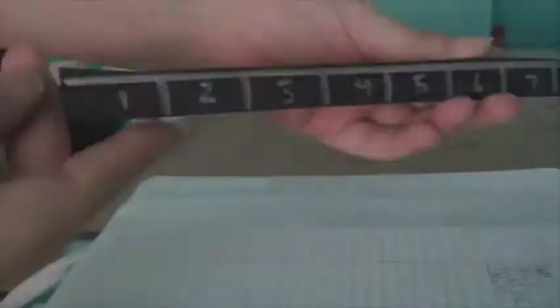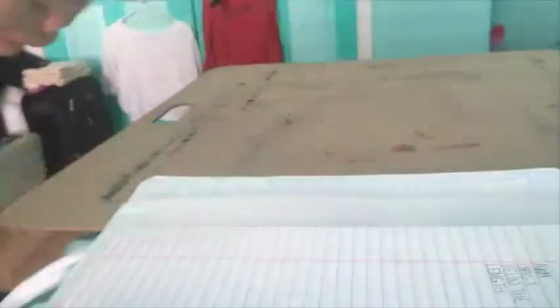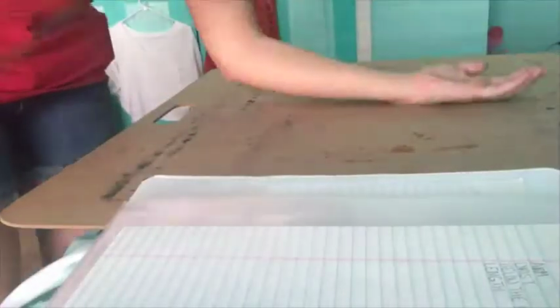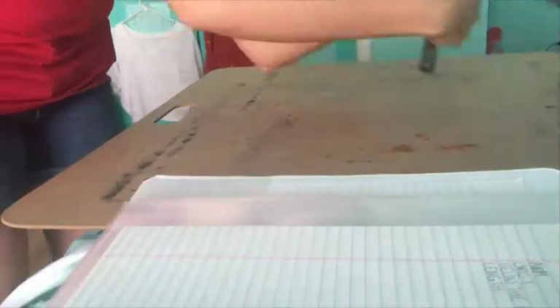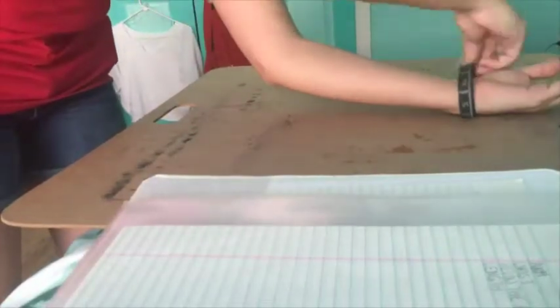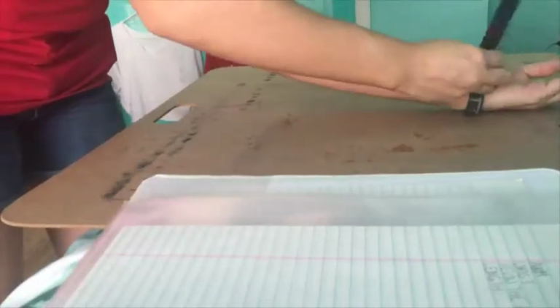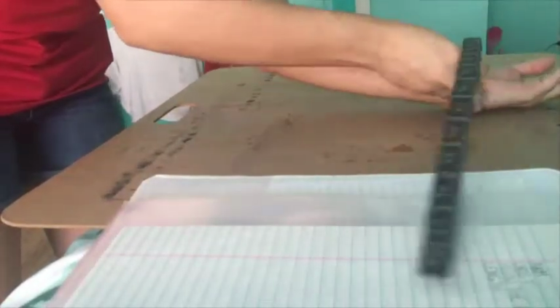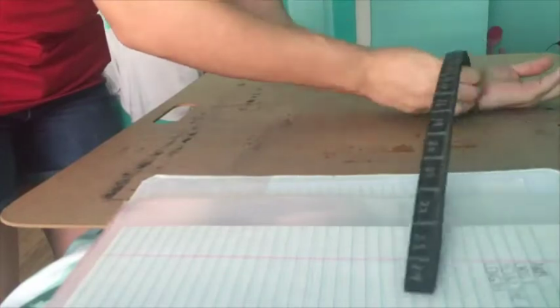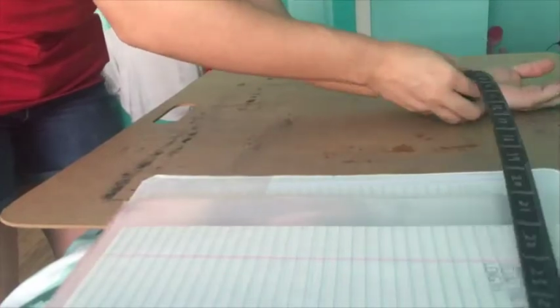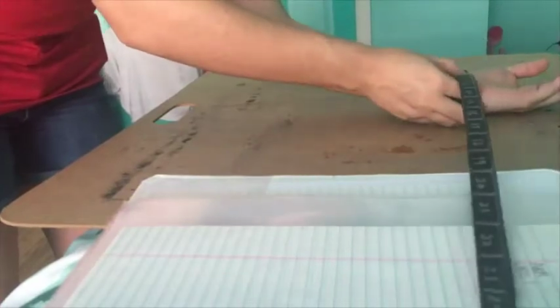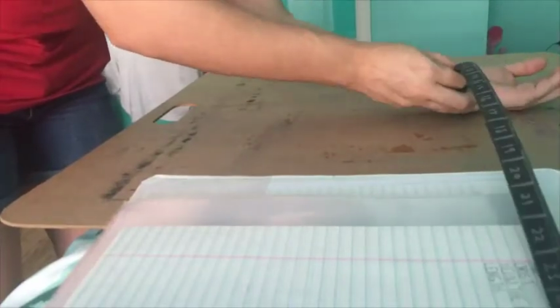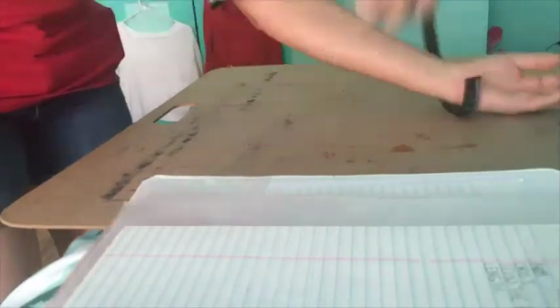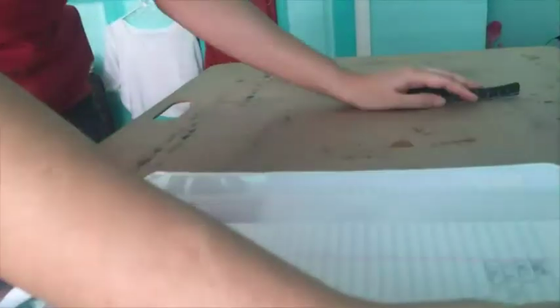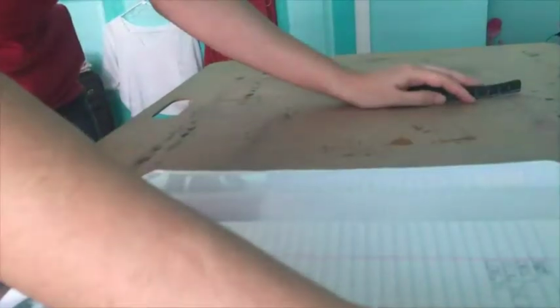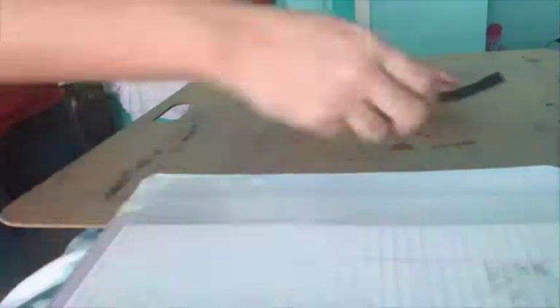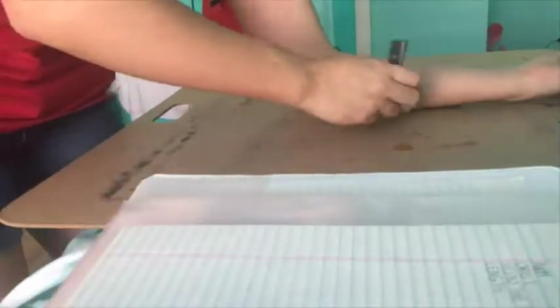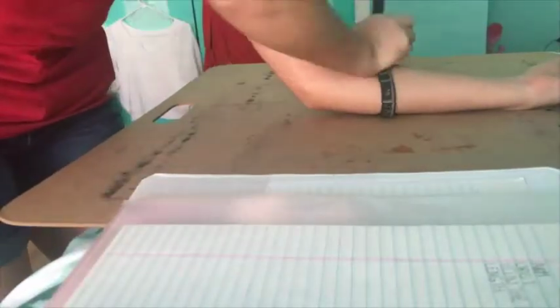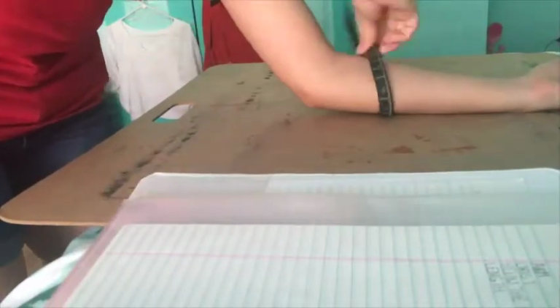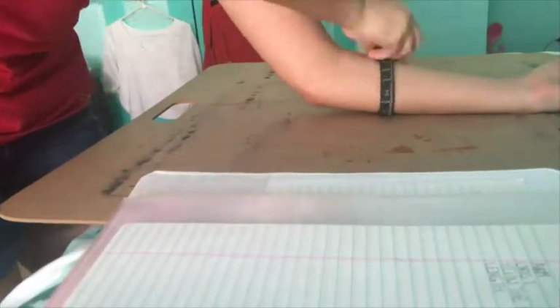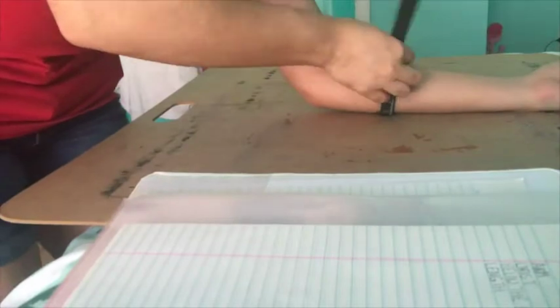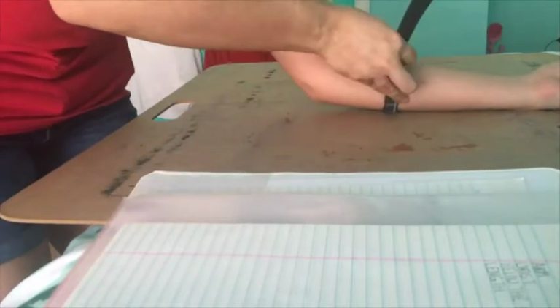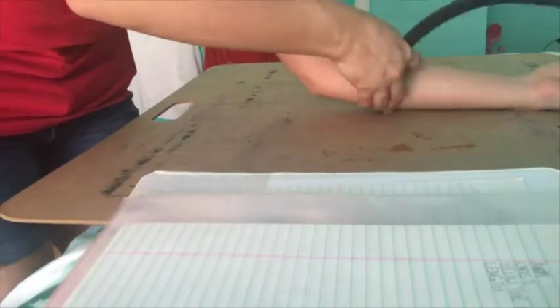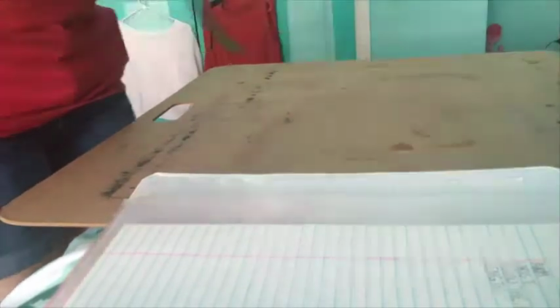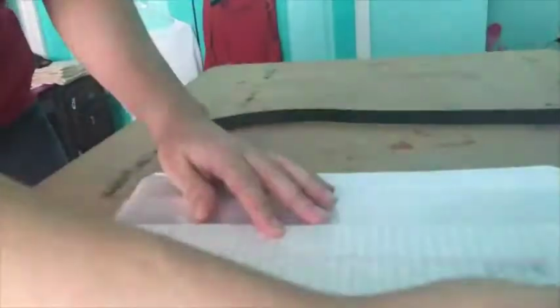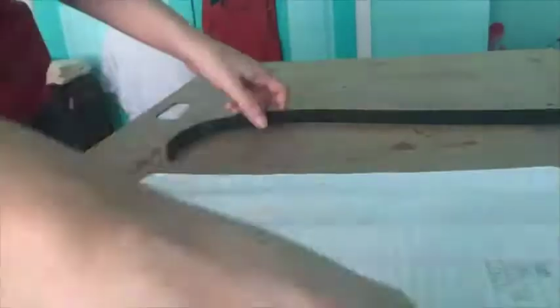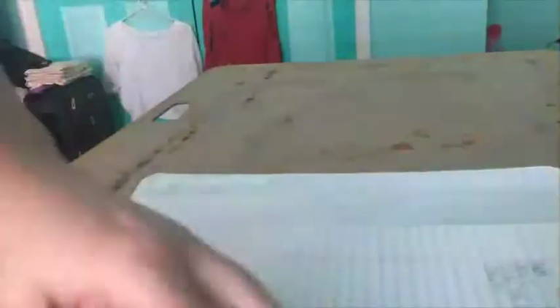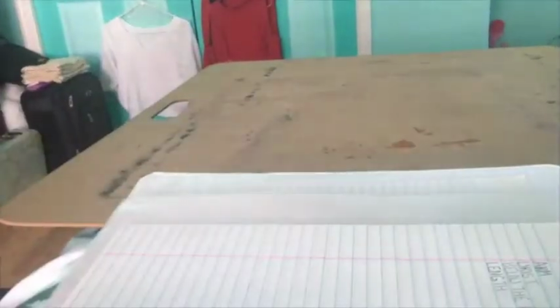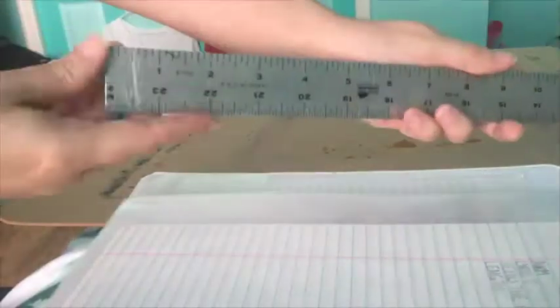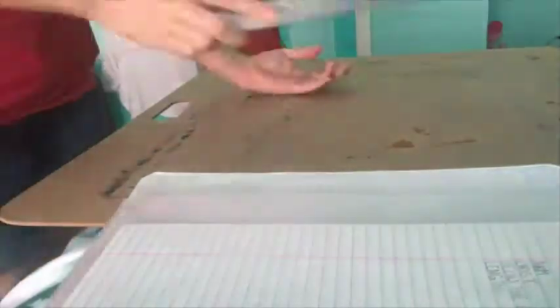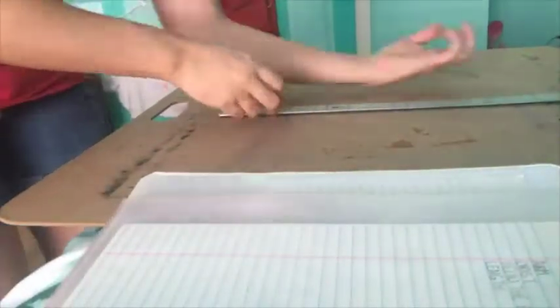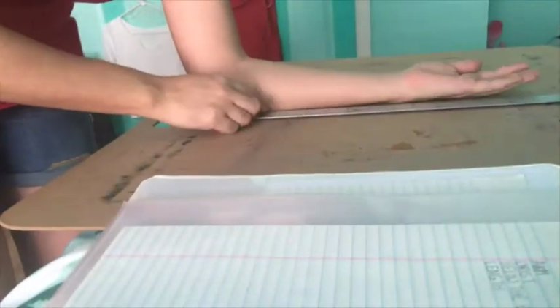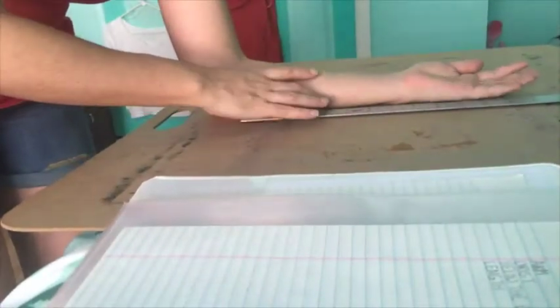With my EVA foam ruler, I laid my arm out on a flat surface and took the measurements of my wrist and just below the elbow, writing each measurement down before I used my regular ruler and measured from my wrist to just below the elbow and repeating the same thing.